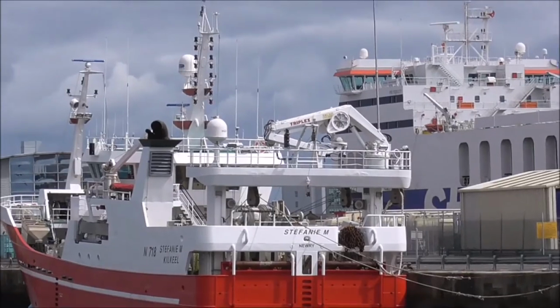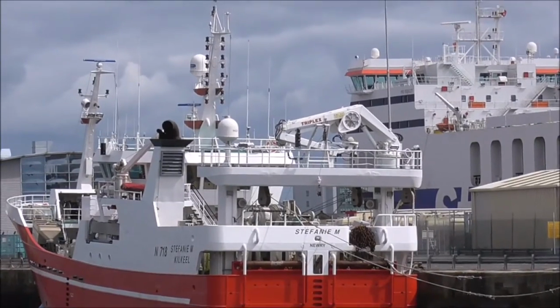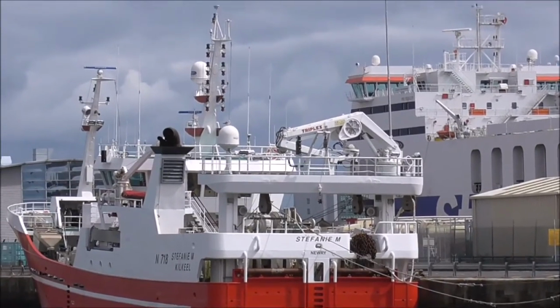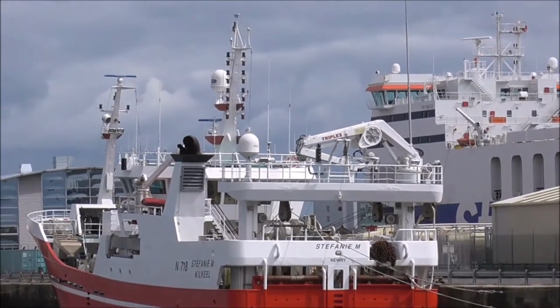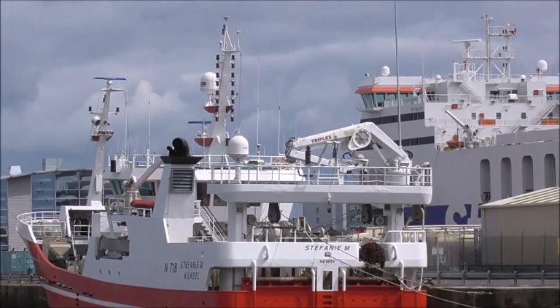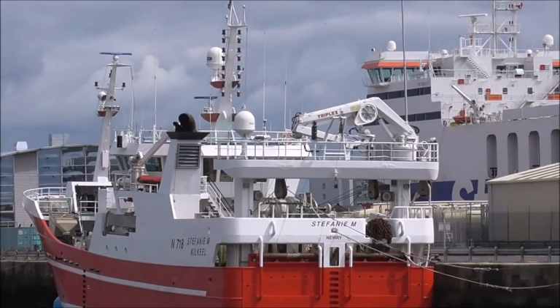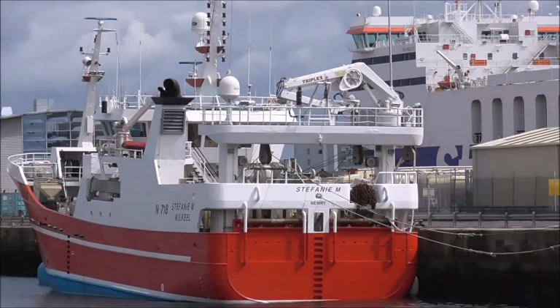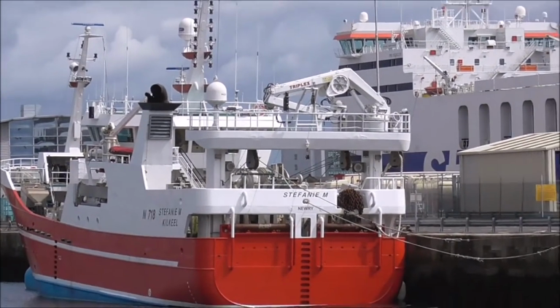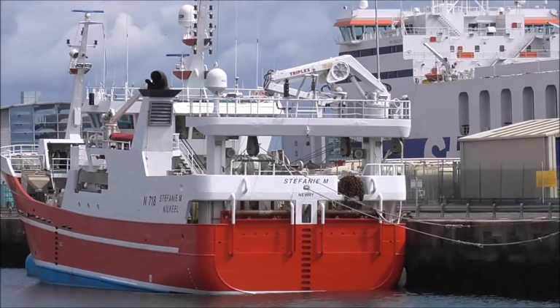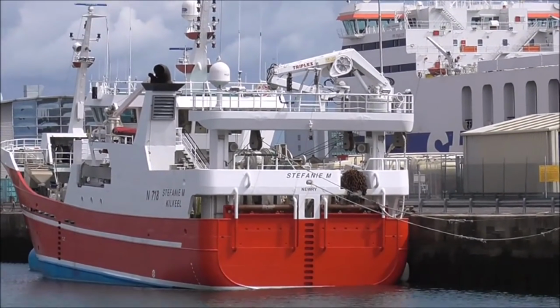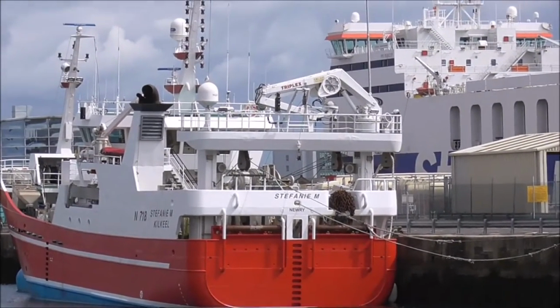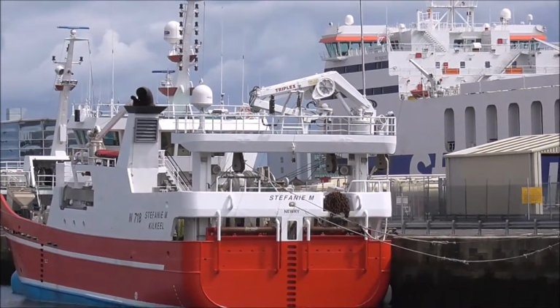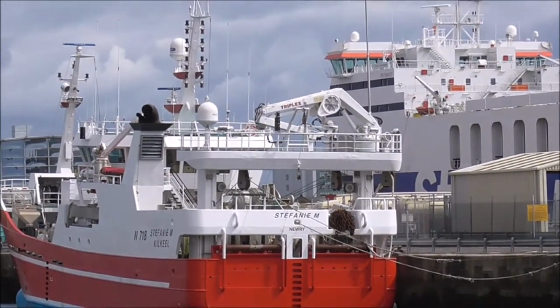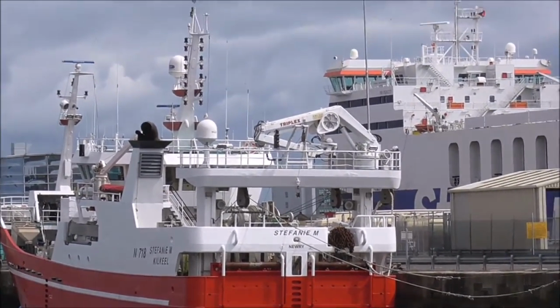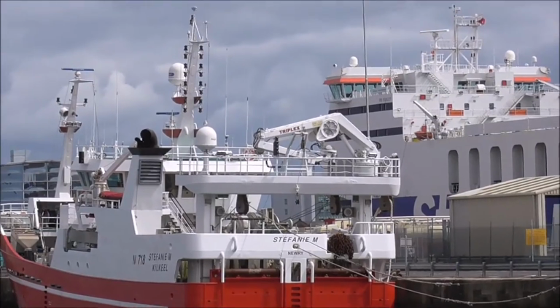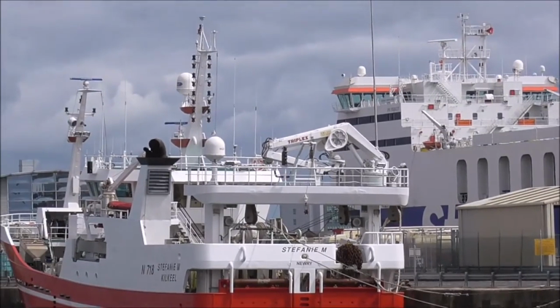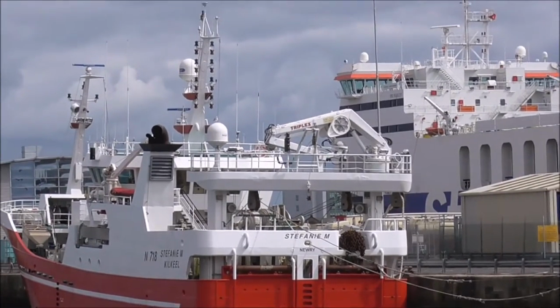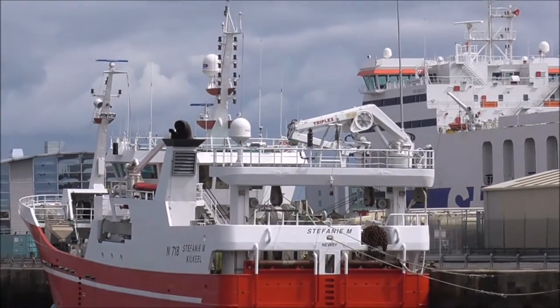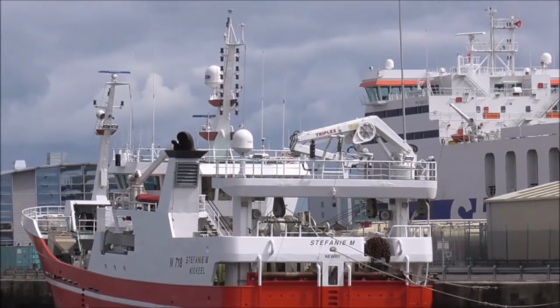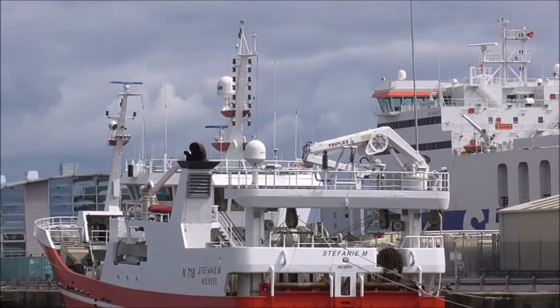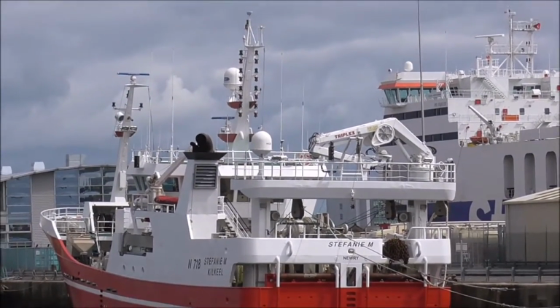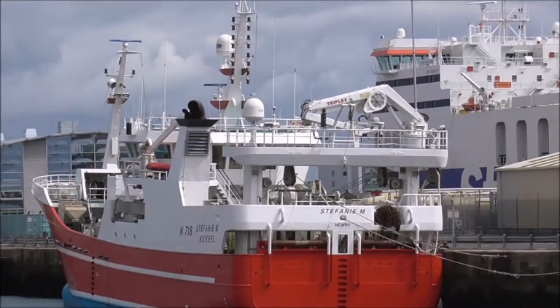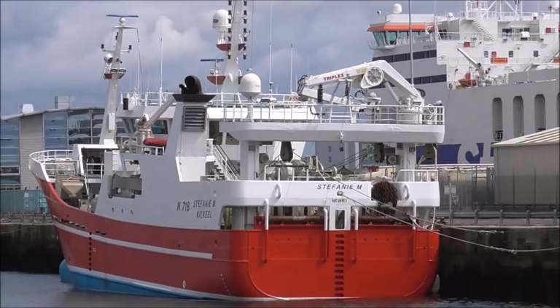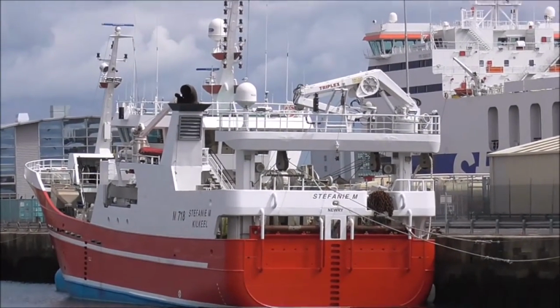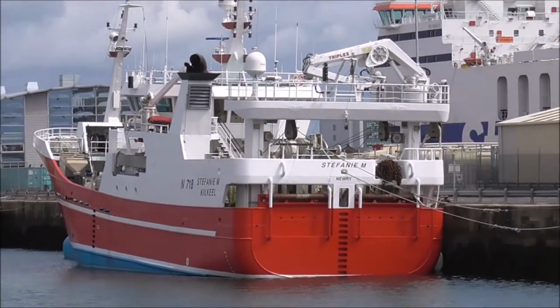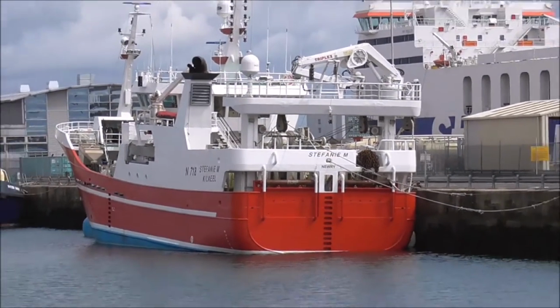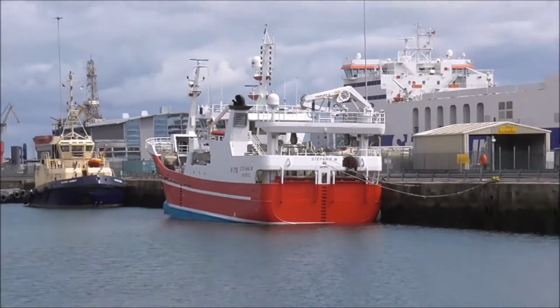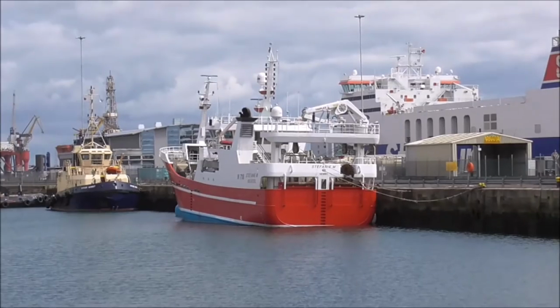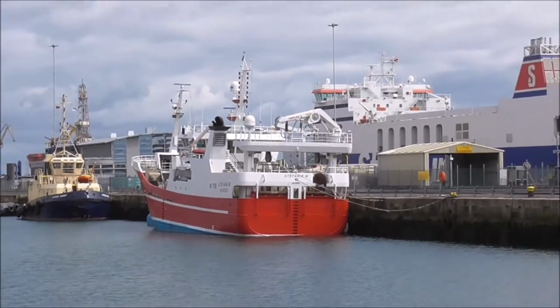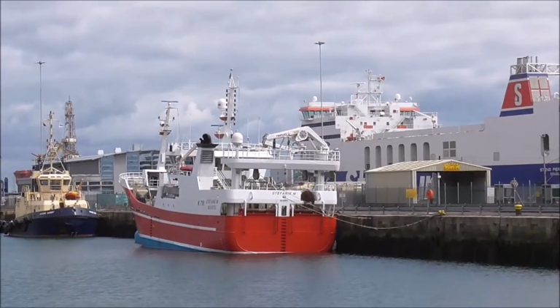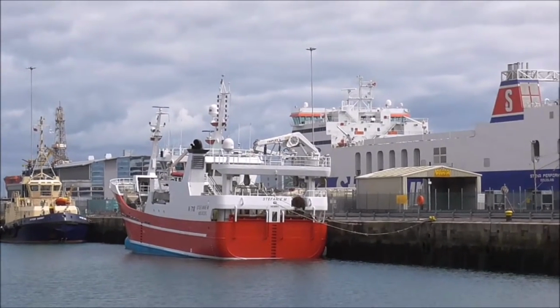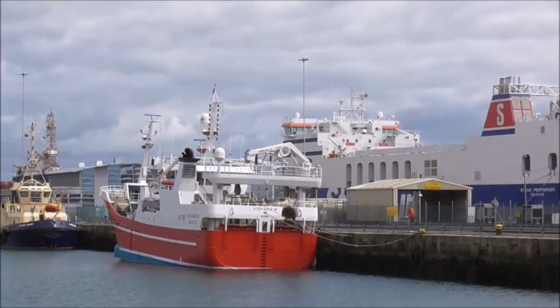The Stefan, and it looks as if it's out of Kilkeel. Is it a trawler? It looks like a trawler, but a very modern one.